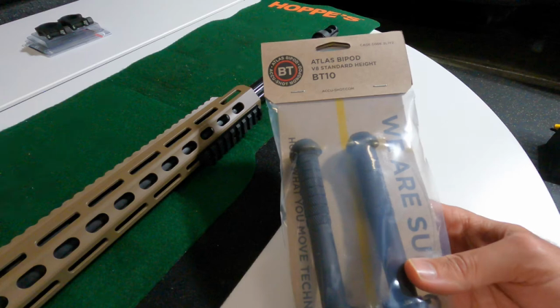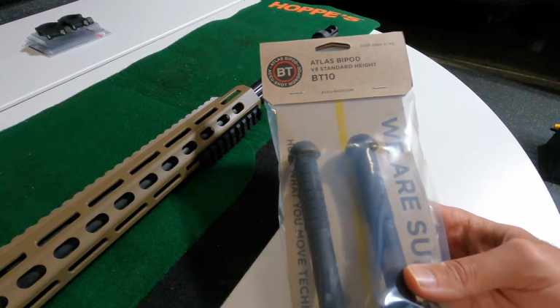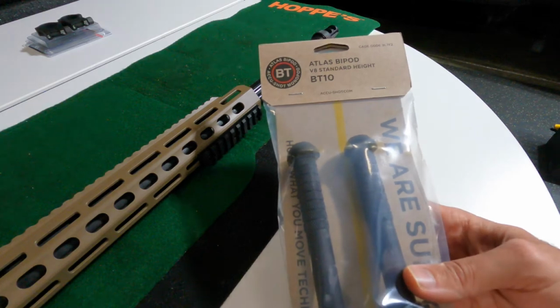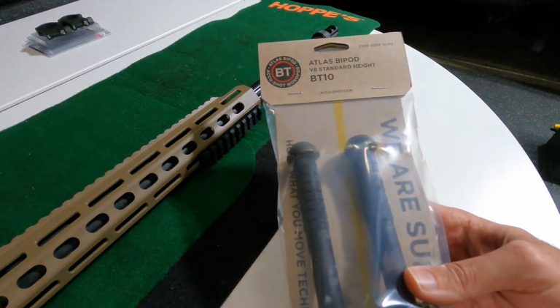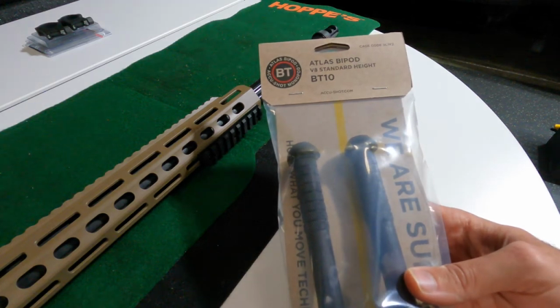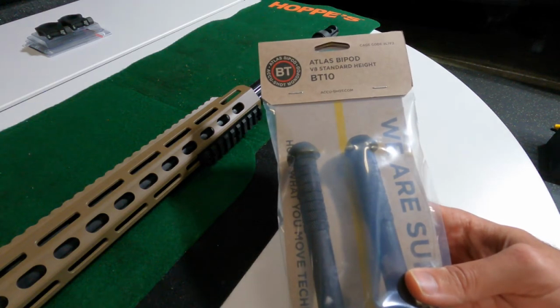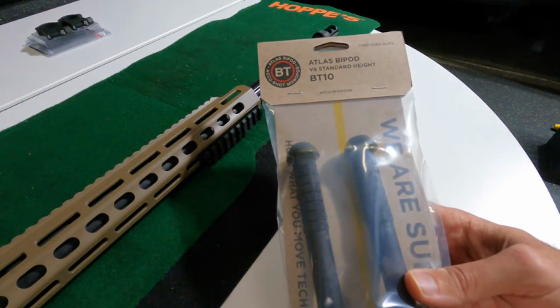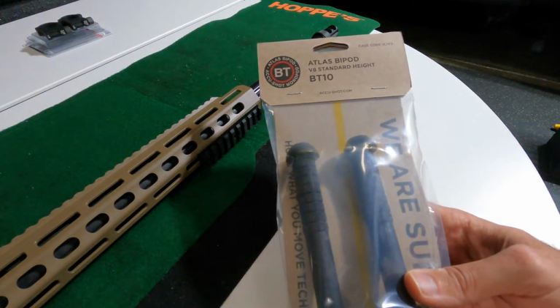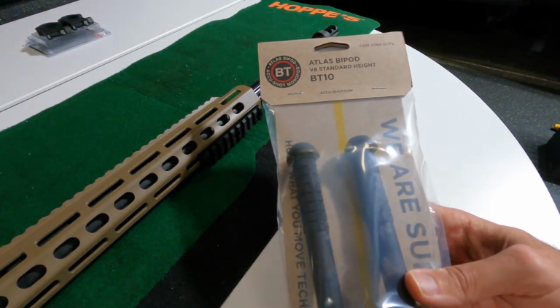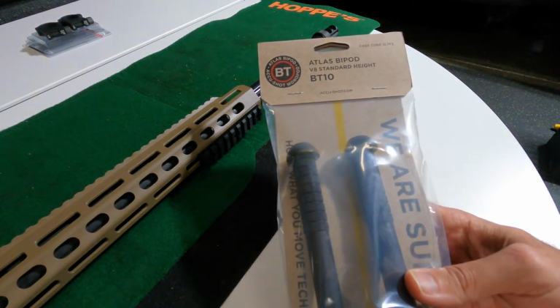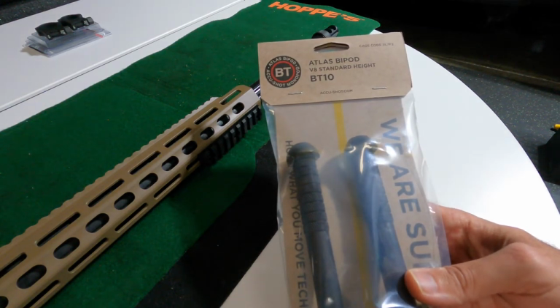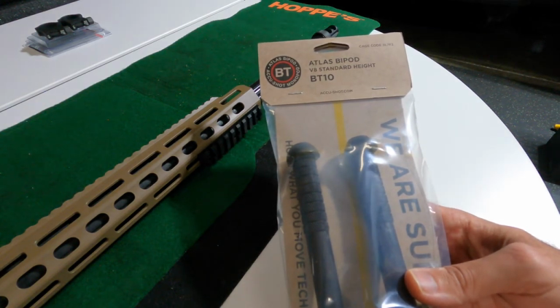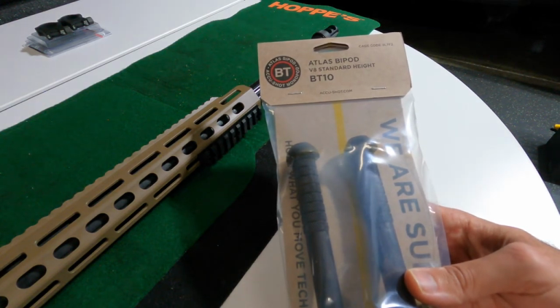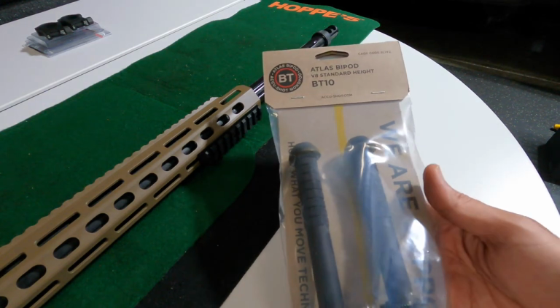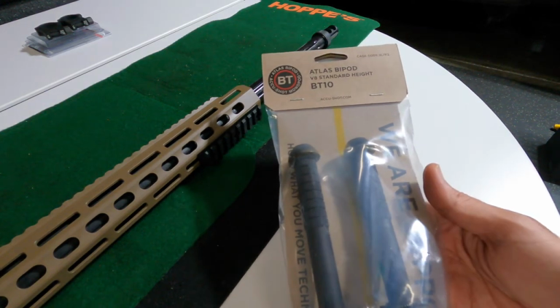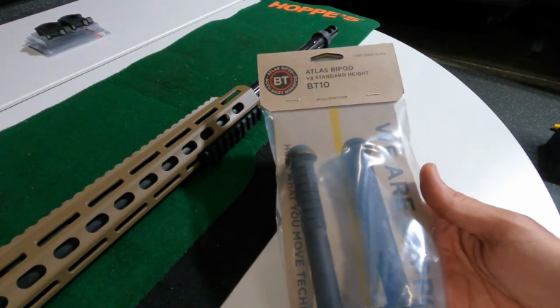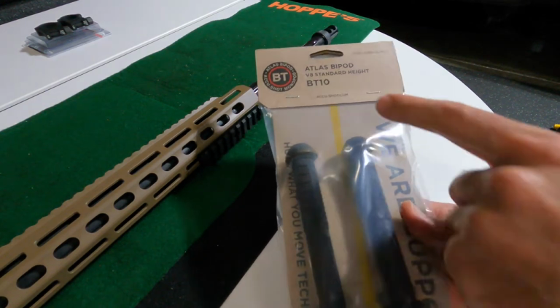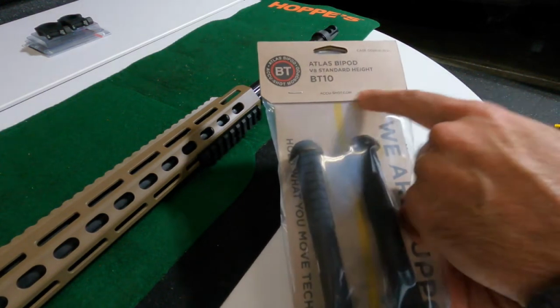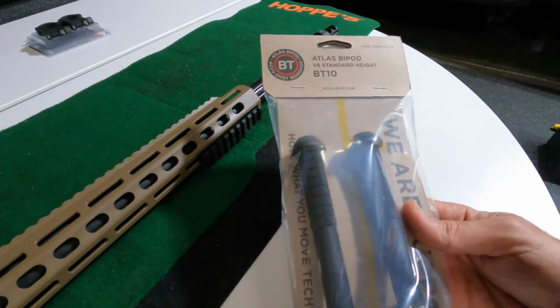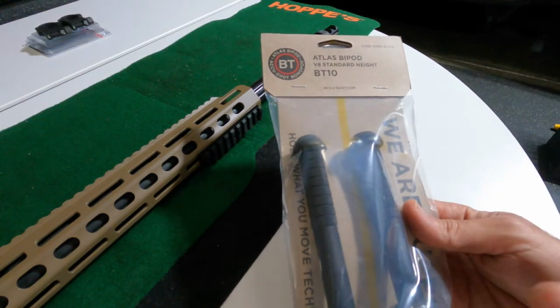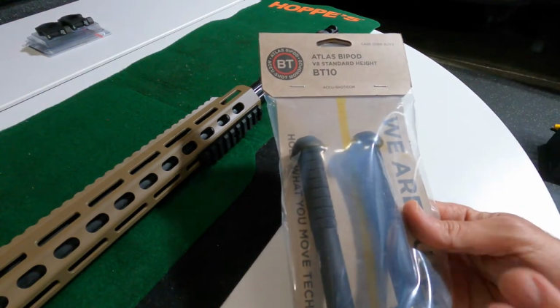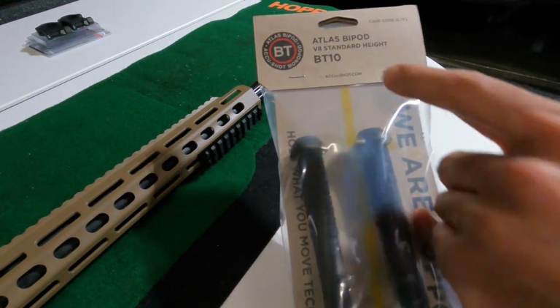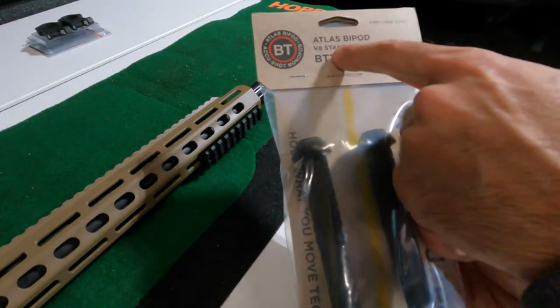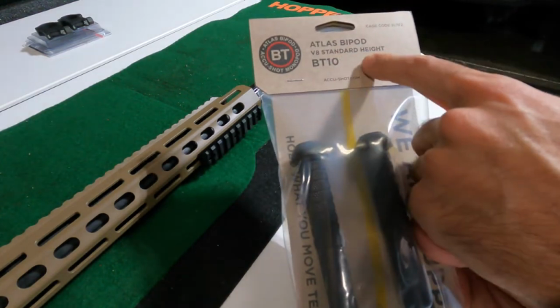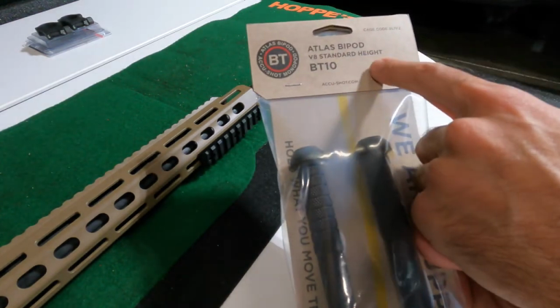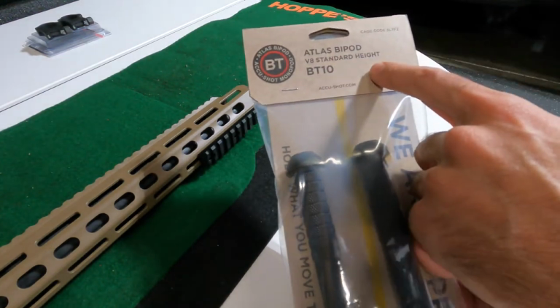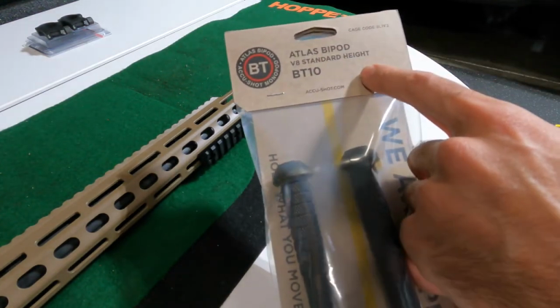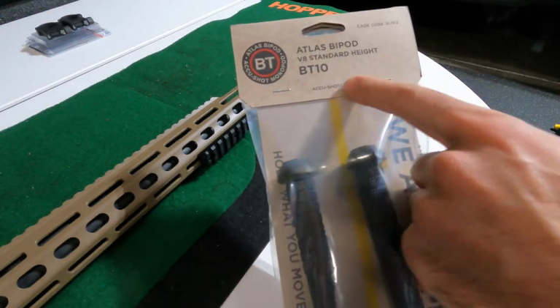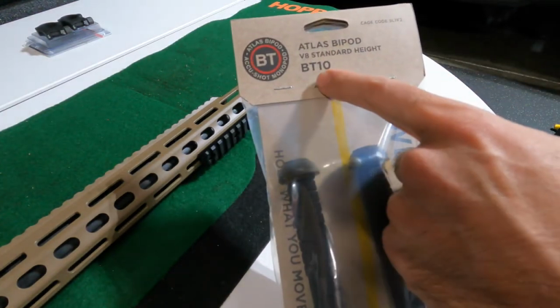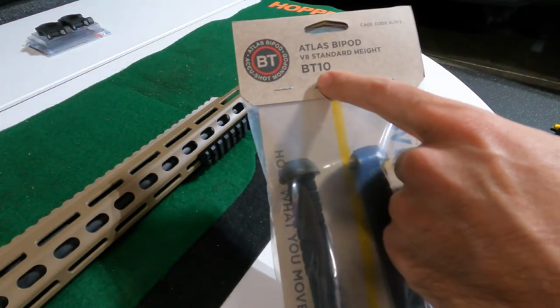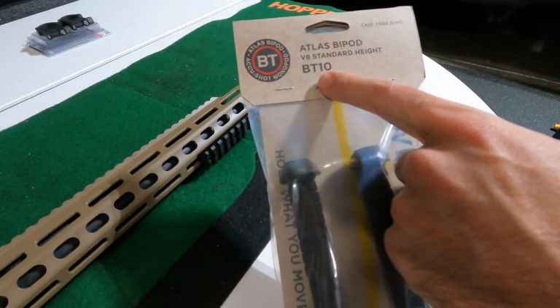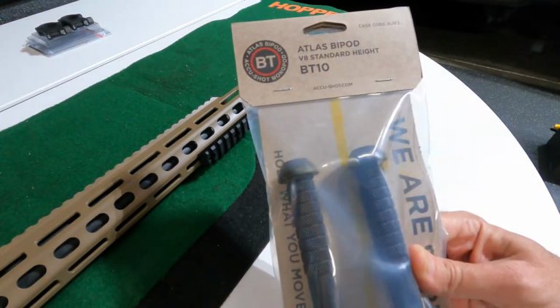Today we've got this Atlas bipod AccuShot. You can check them out at AccuShot.com. This is the V8 standard height BT10.